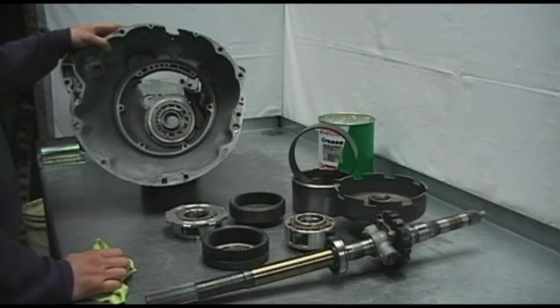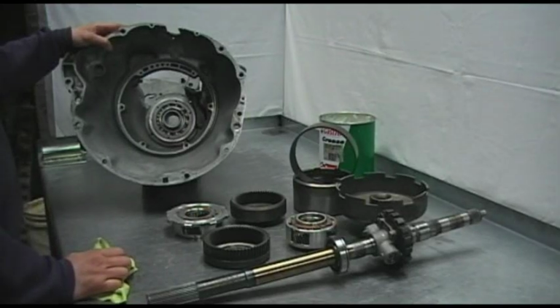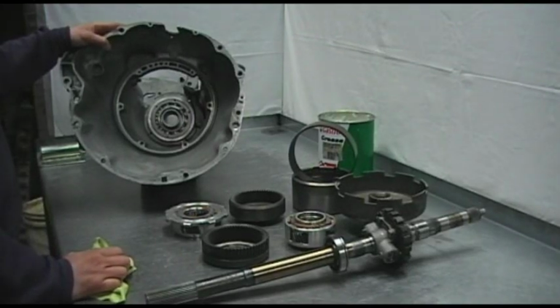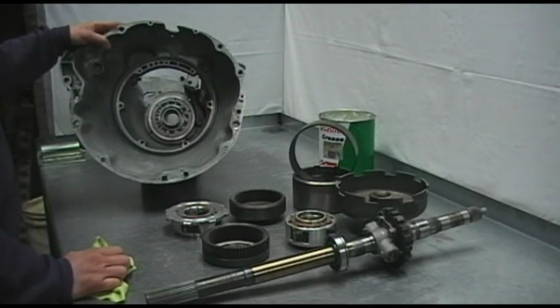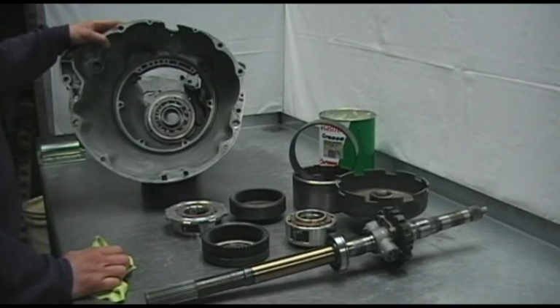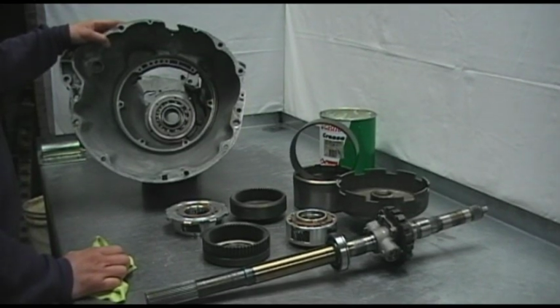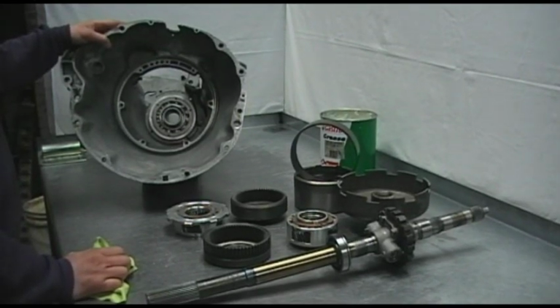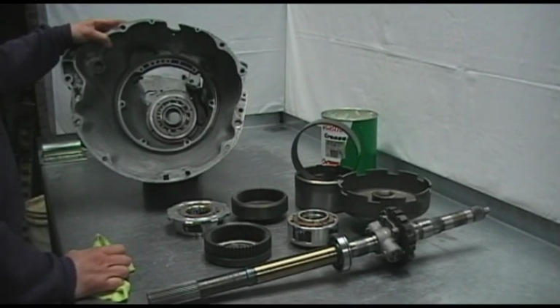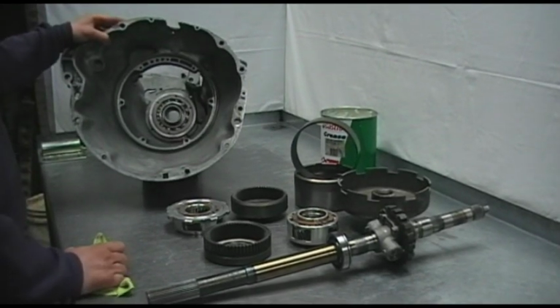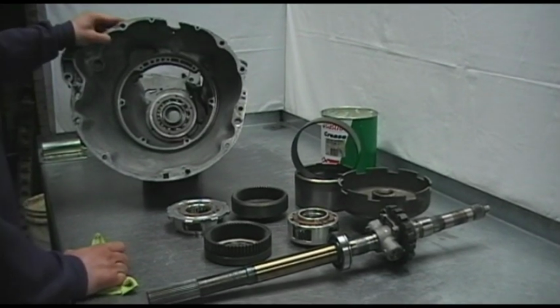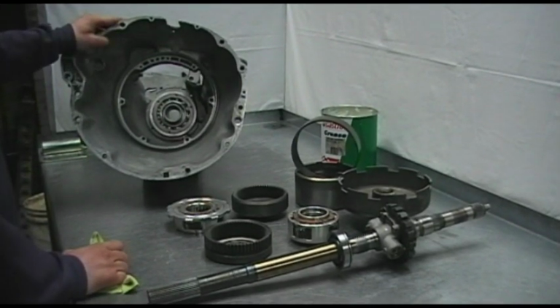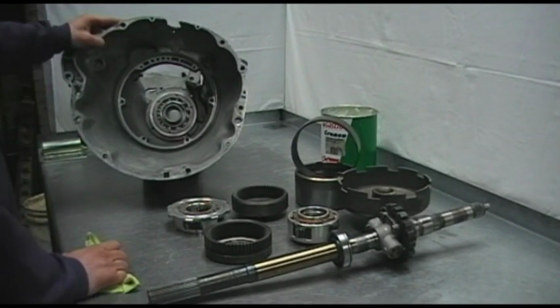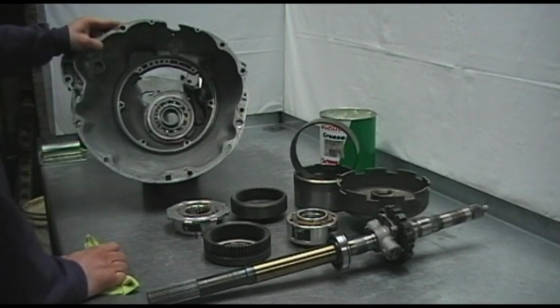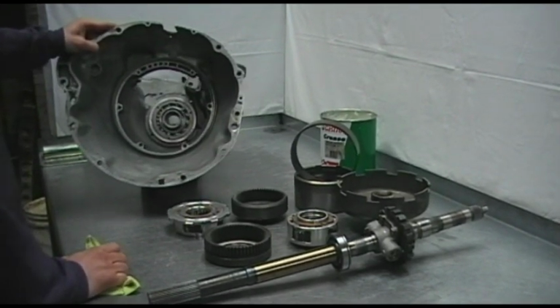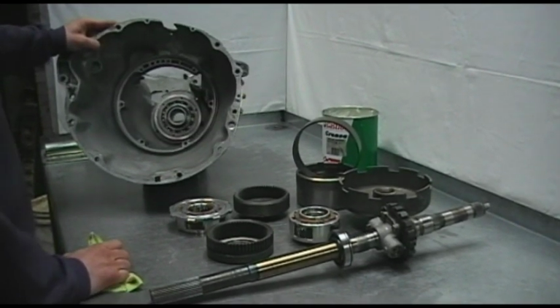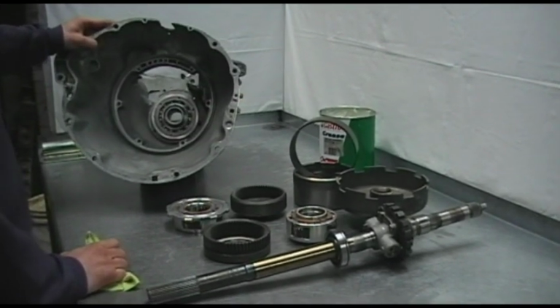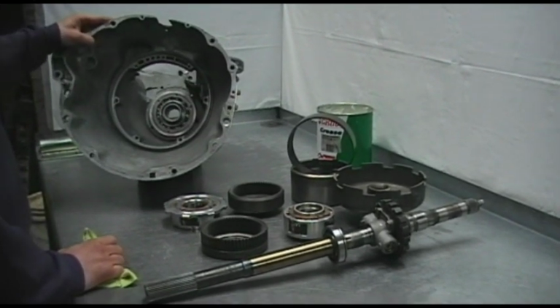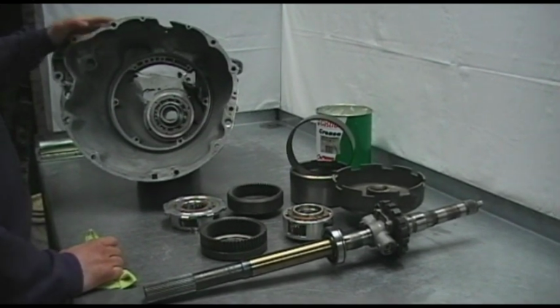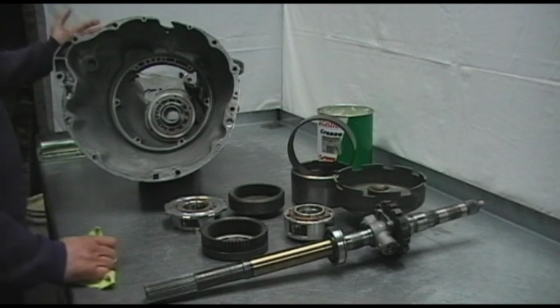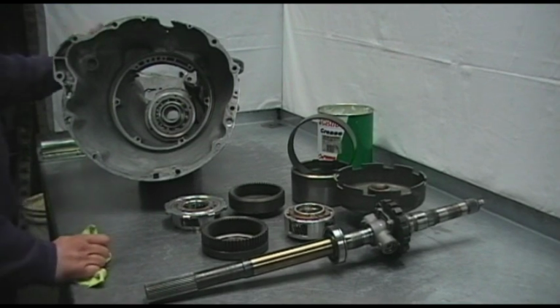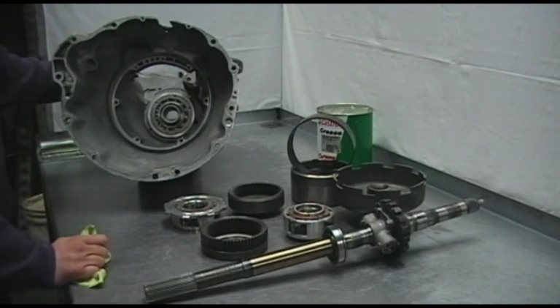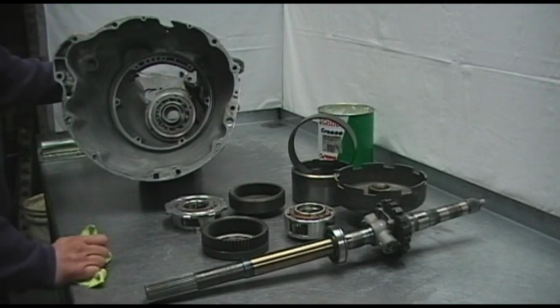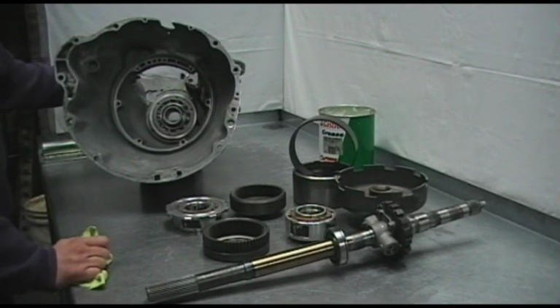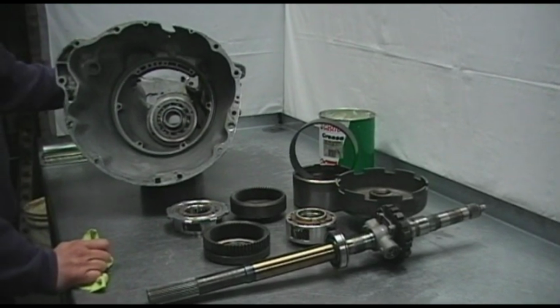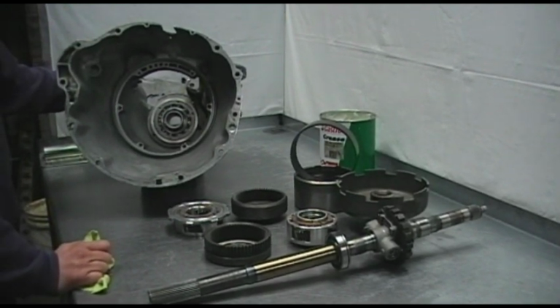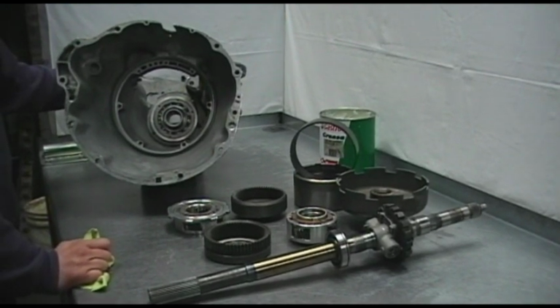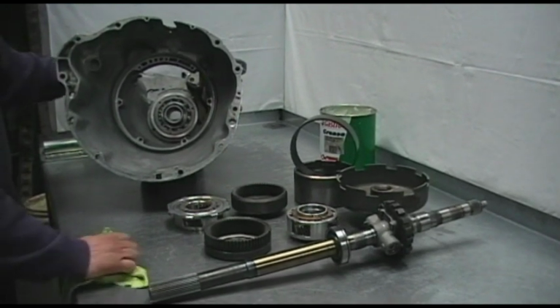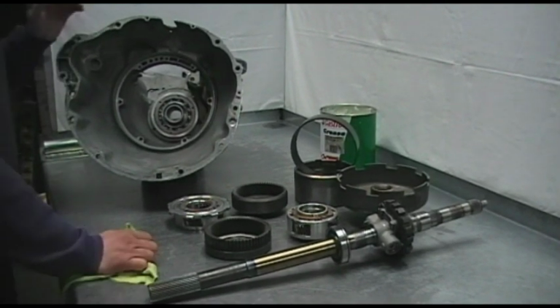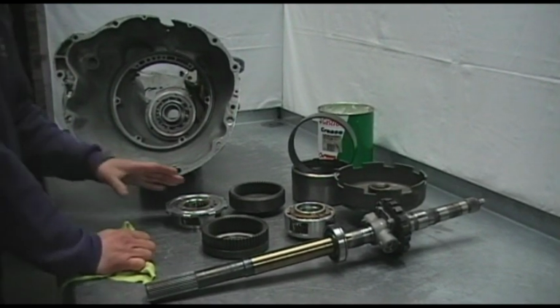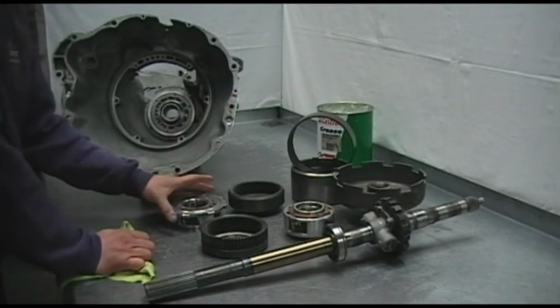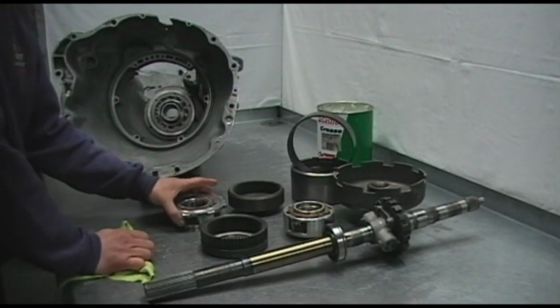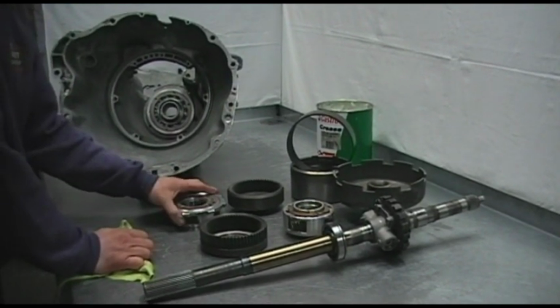Welcome to our 727 600hp Rebuild Part 15. In this video we'll be showing you how to assemble the rear gear train.